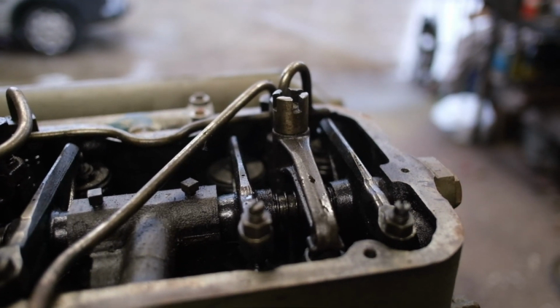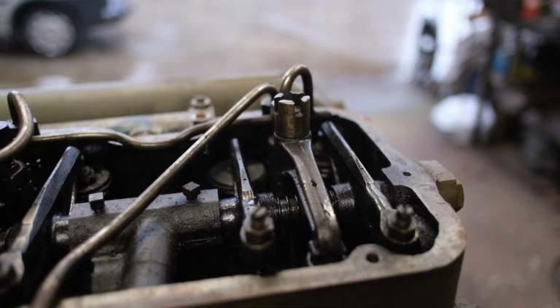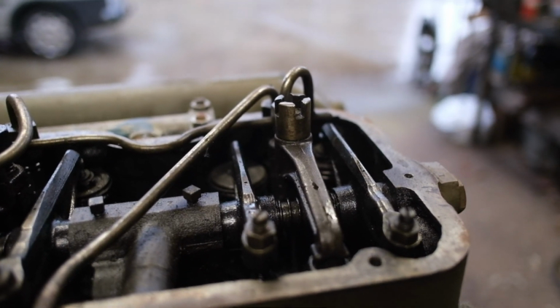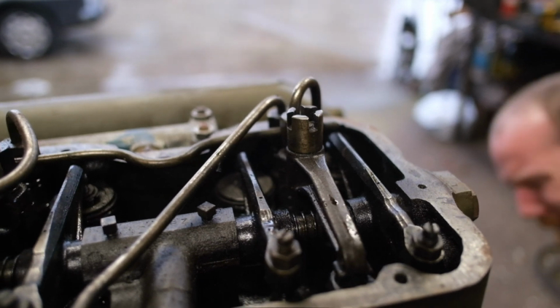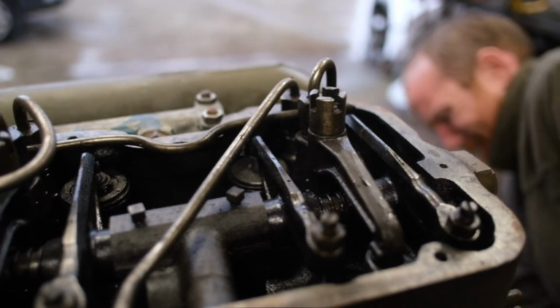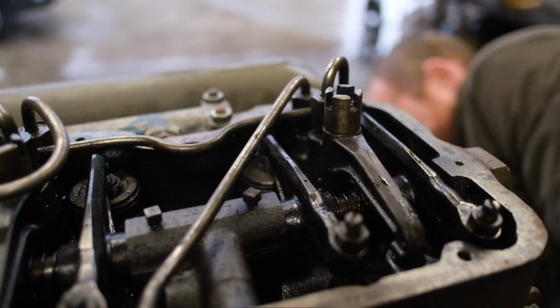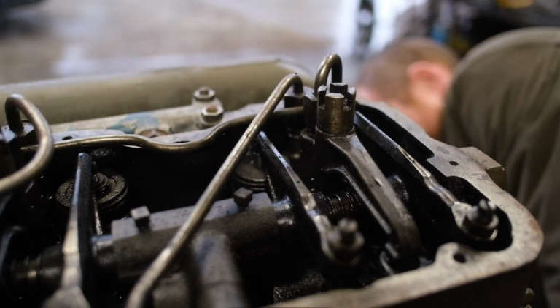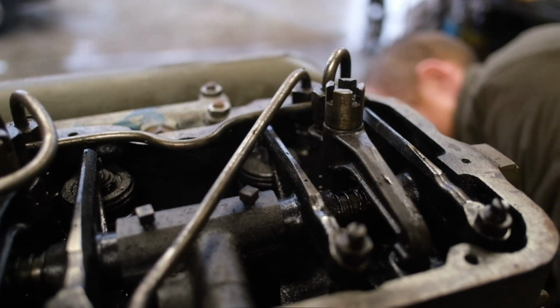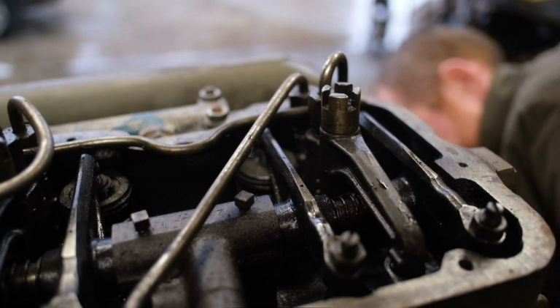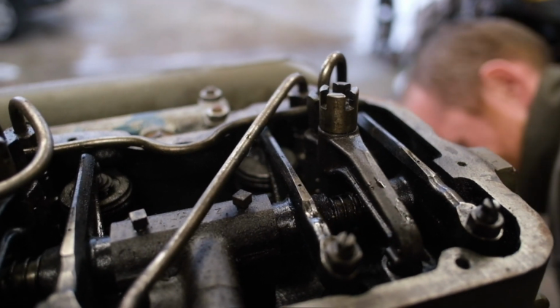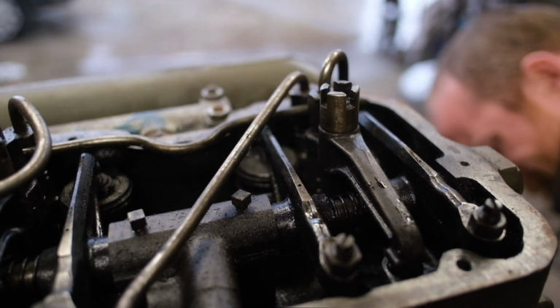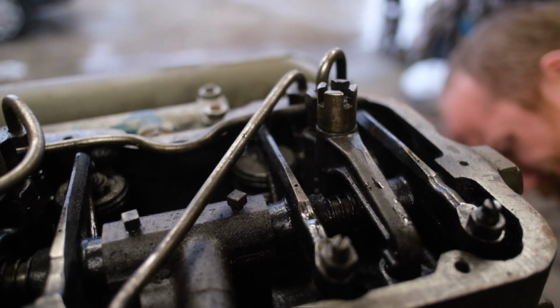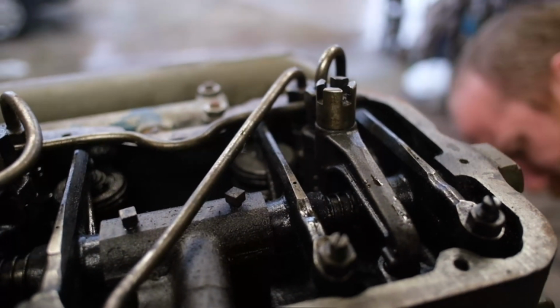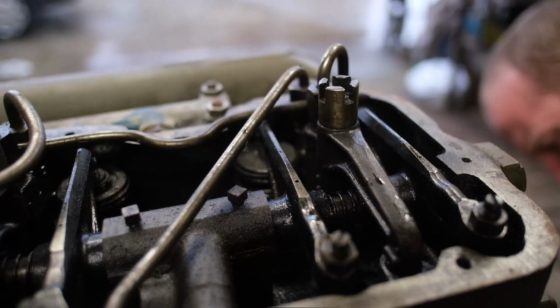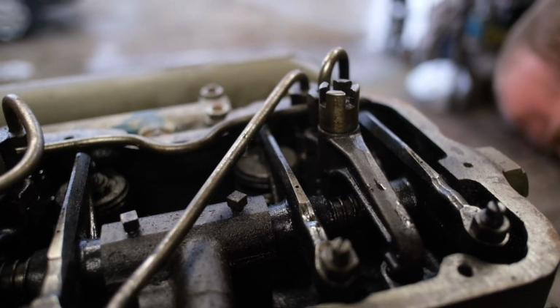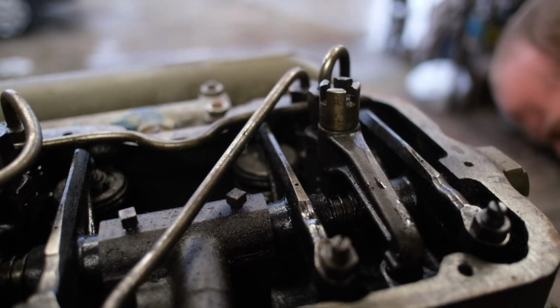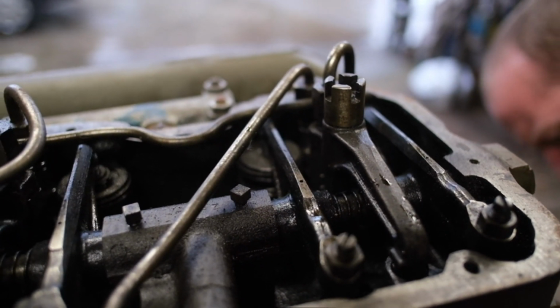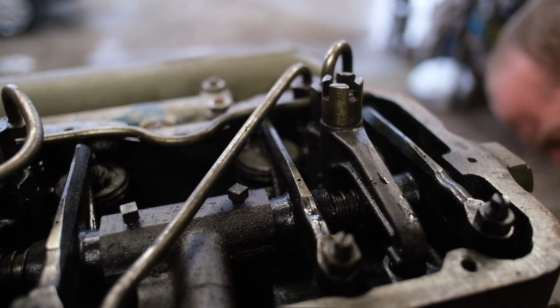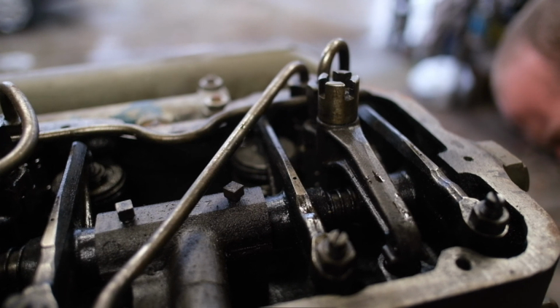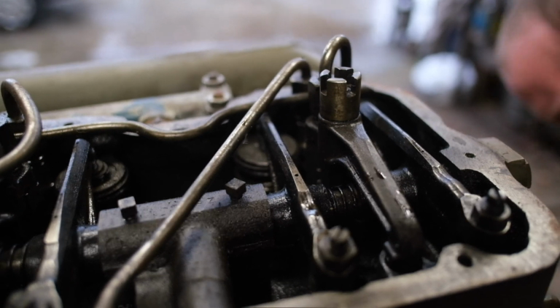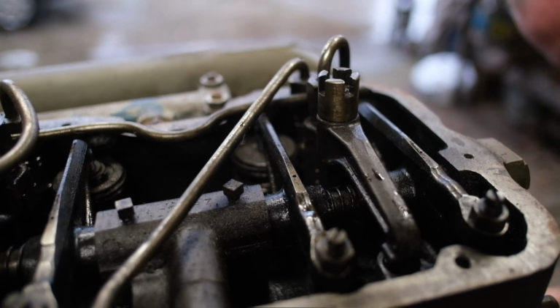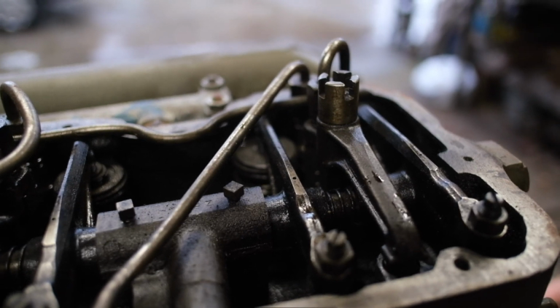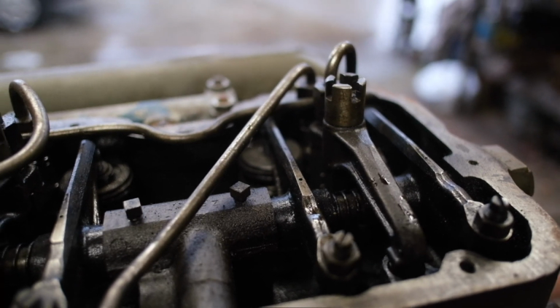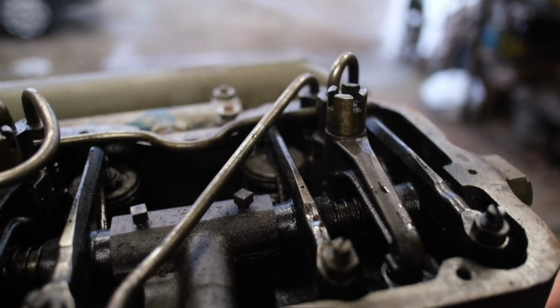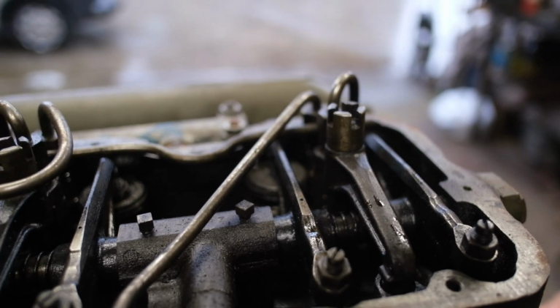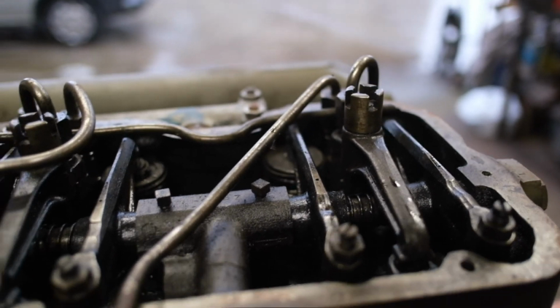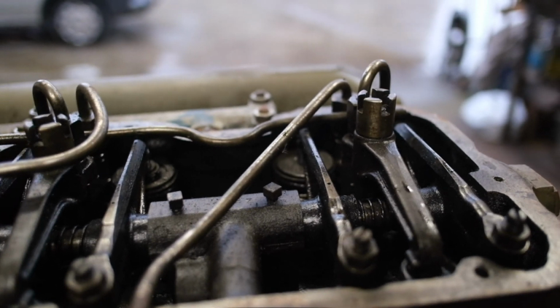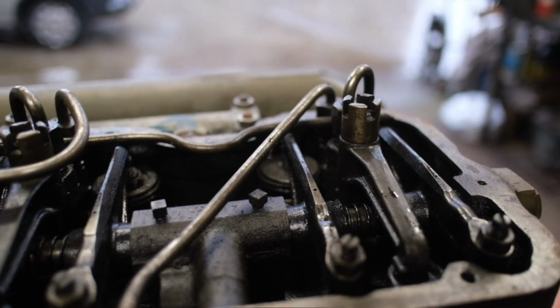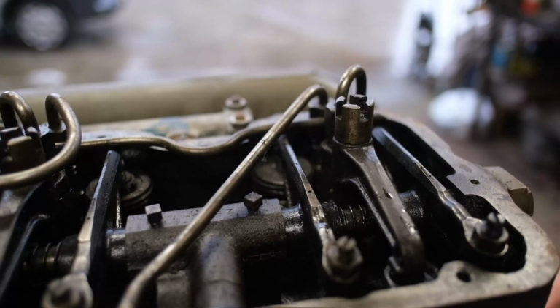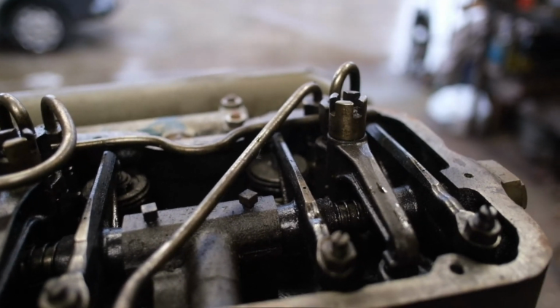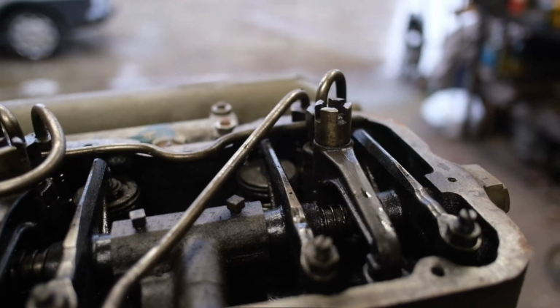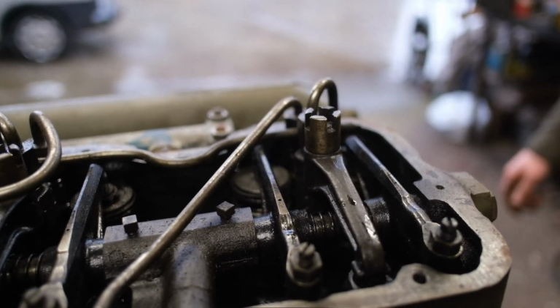Now you'll see, as the flywheel comes up to number one, the exhaust valve is closing and the inlet valve is opening. I hope that's clear there.